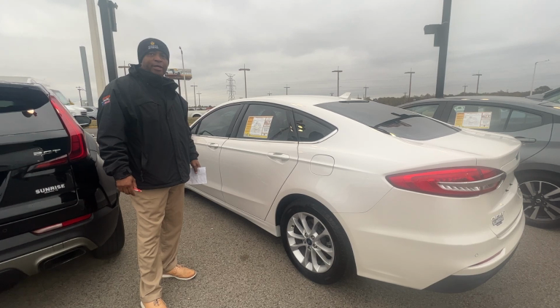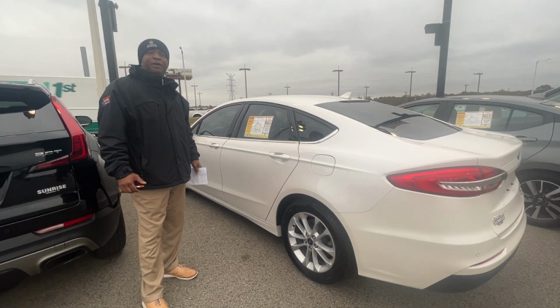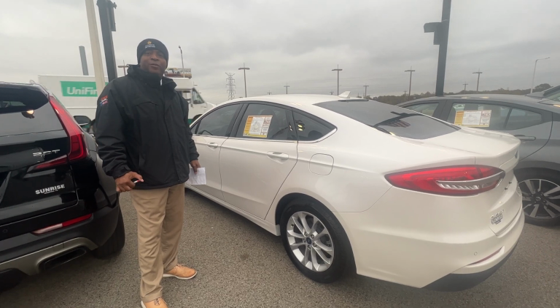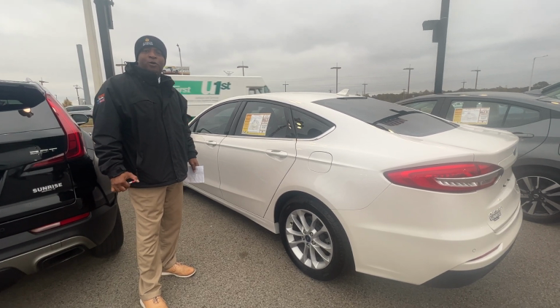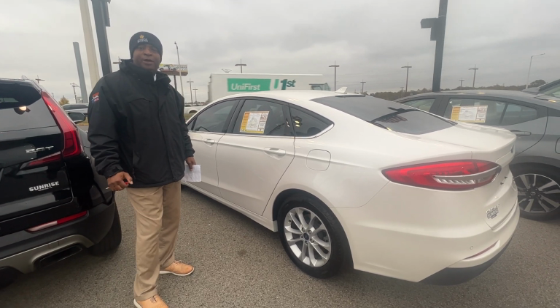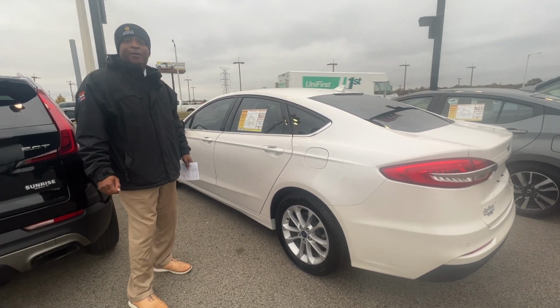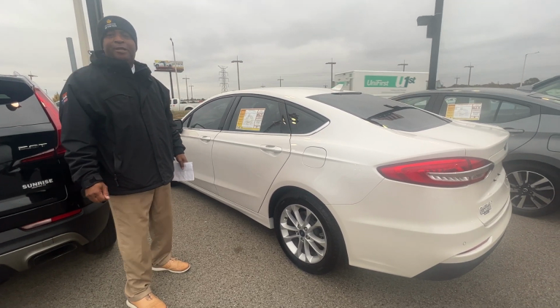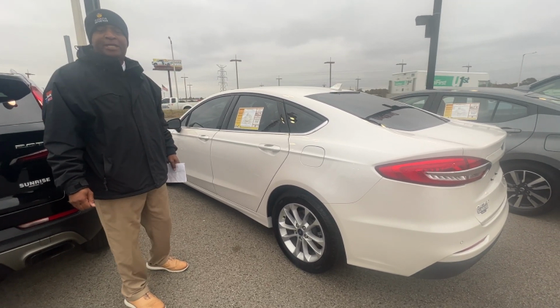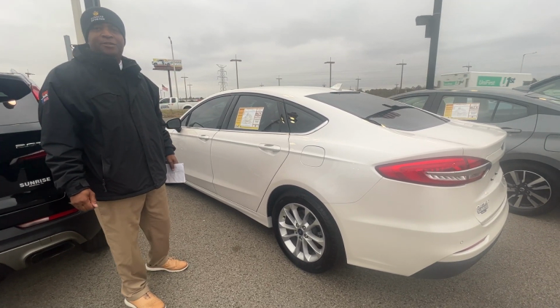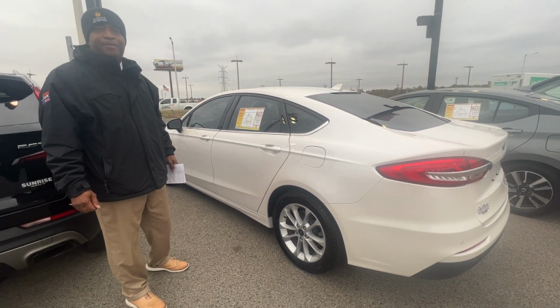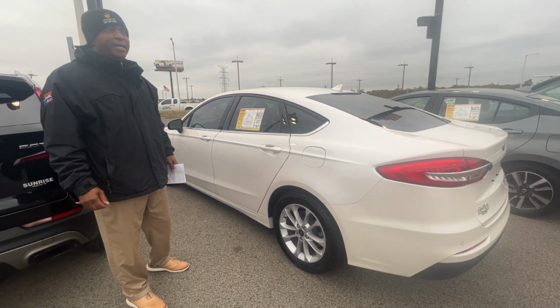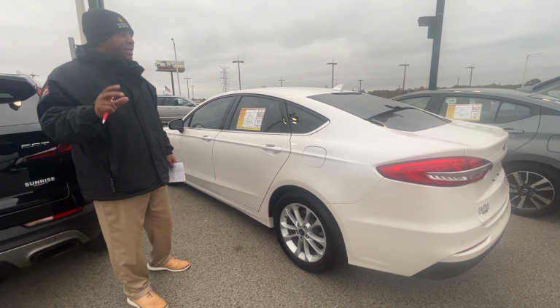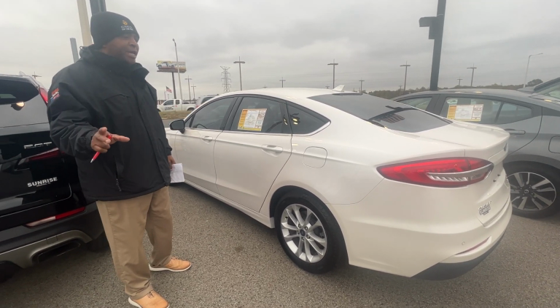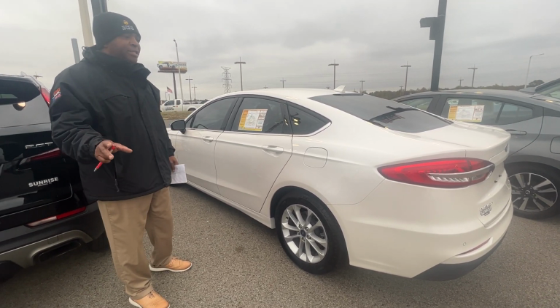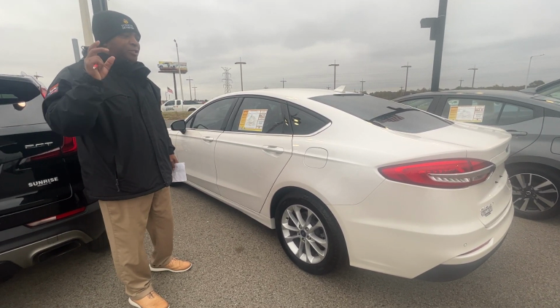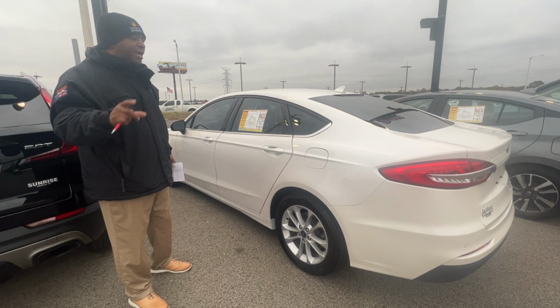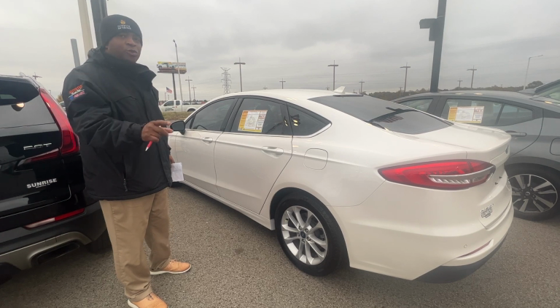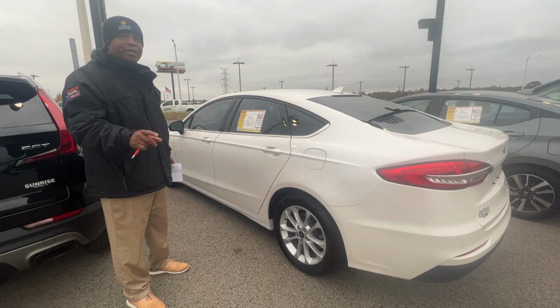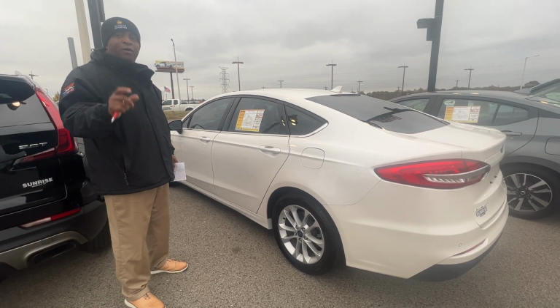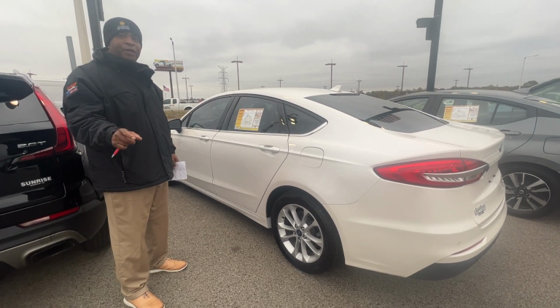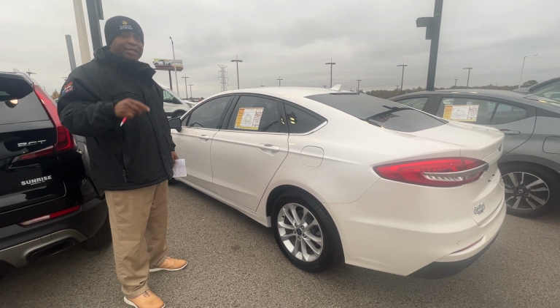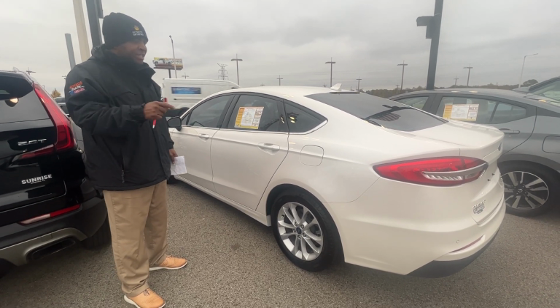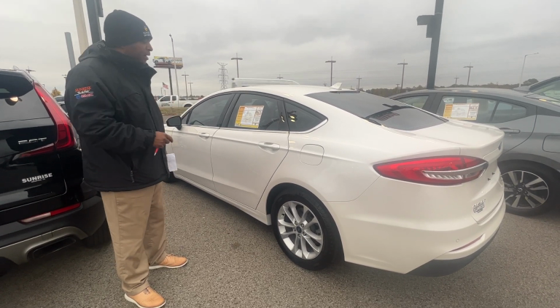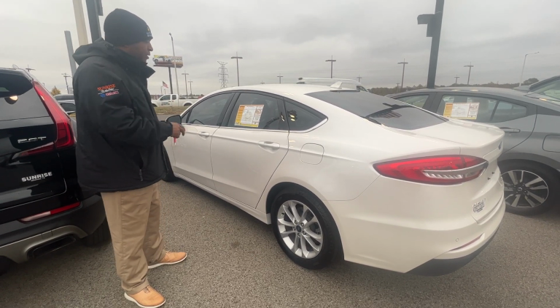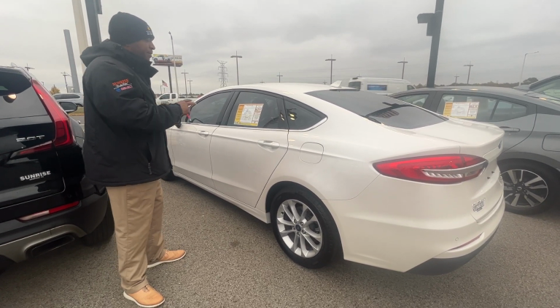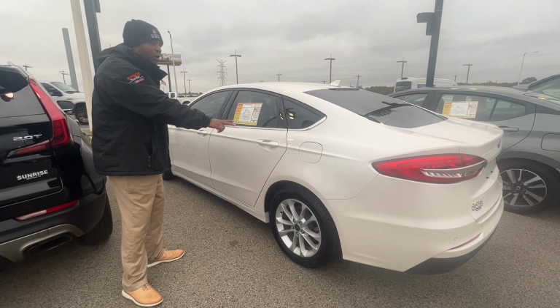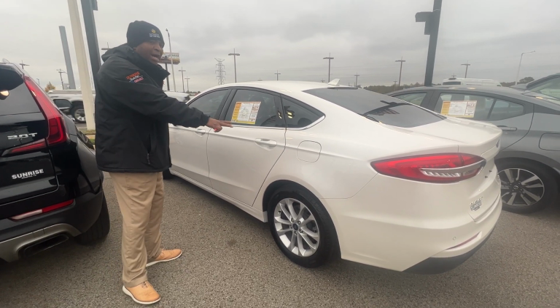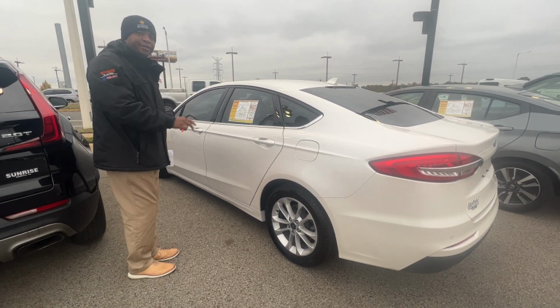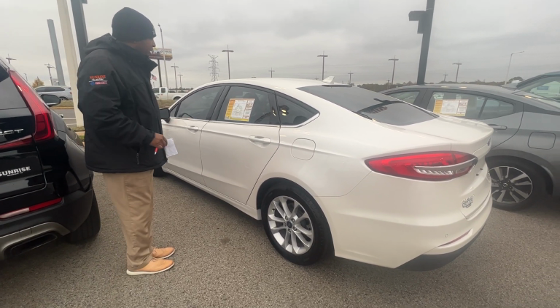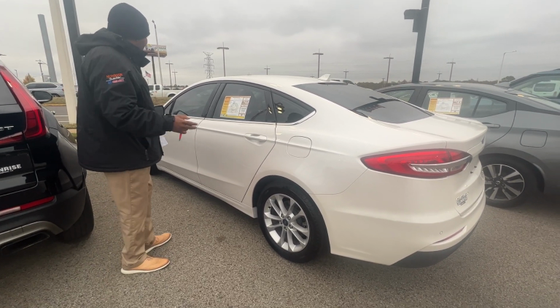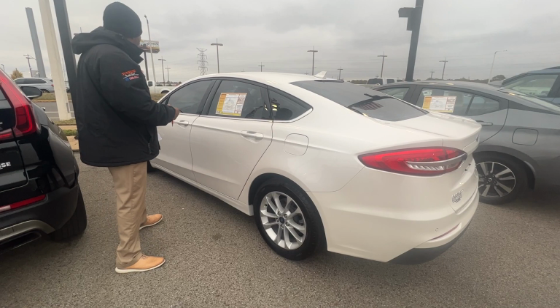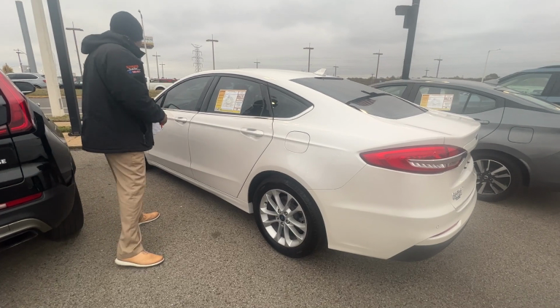Hey folks, this is Randy Boyd with Sunrise GMC, 1800 Cove the Pike. Today we're taking a look at this 2020 Ford Fusion — Oxford White, good-looking Oxford White, guys.